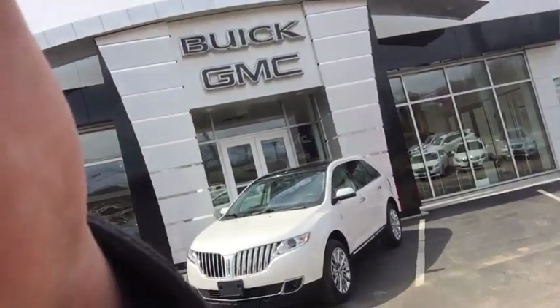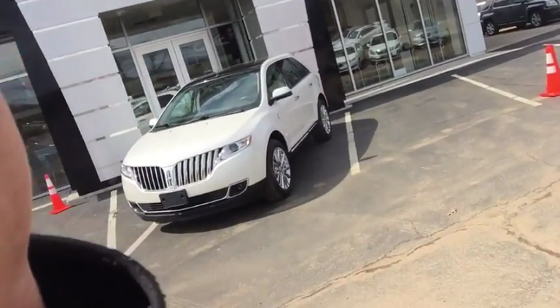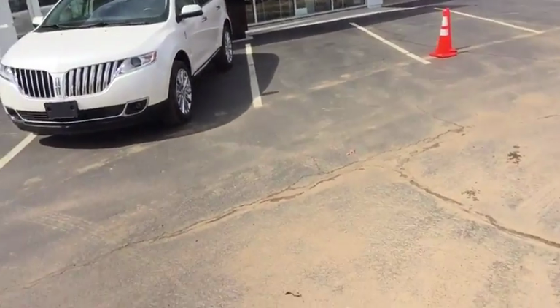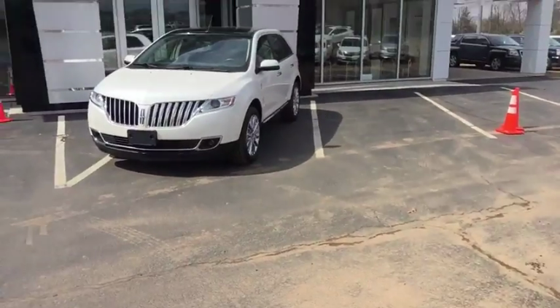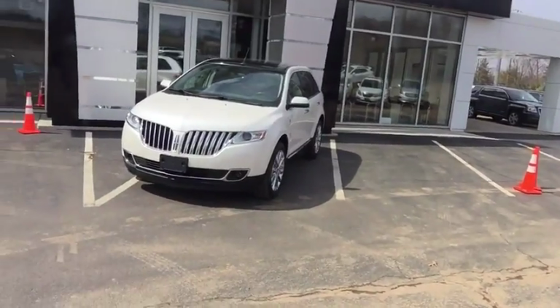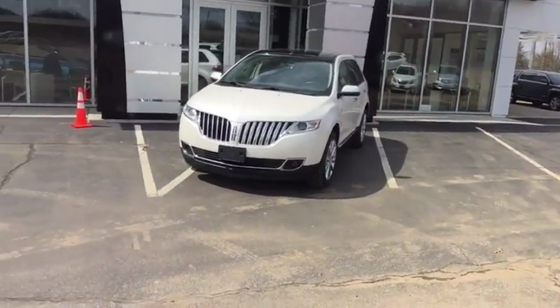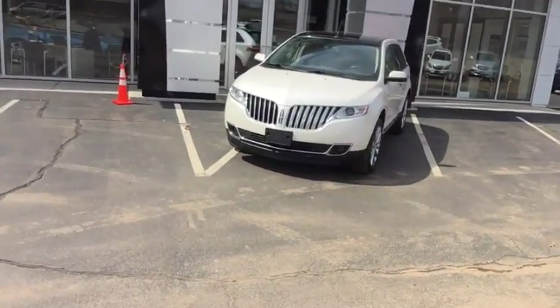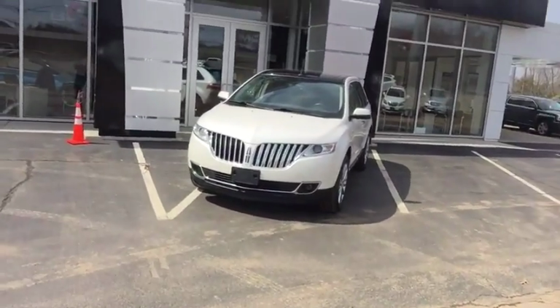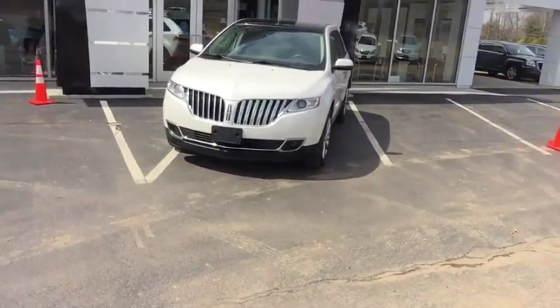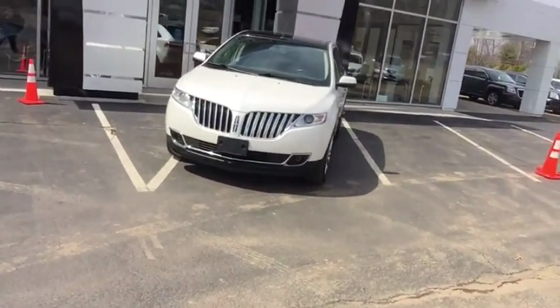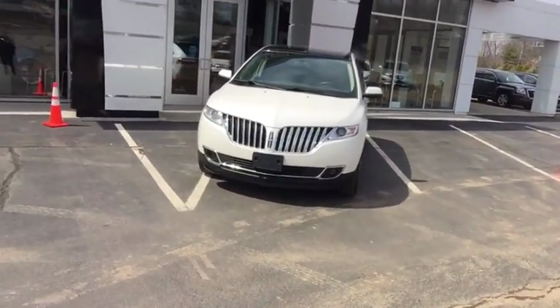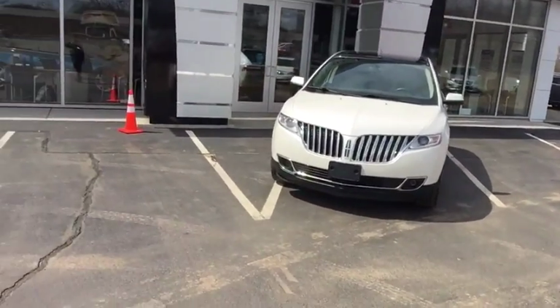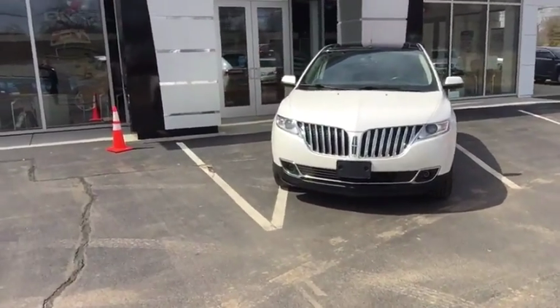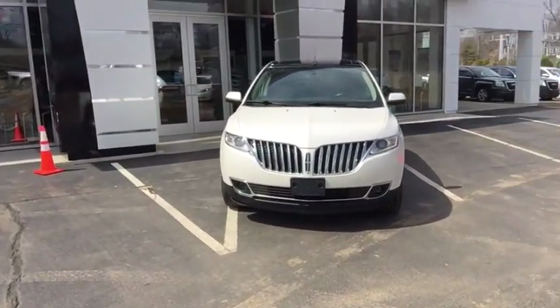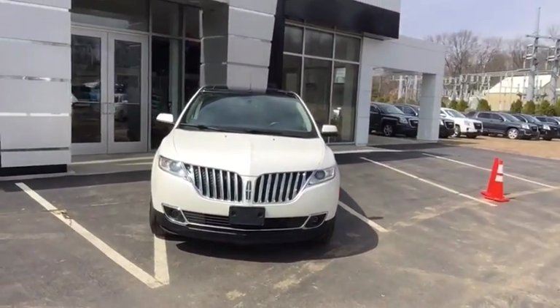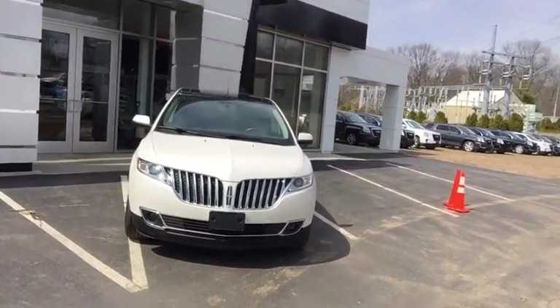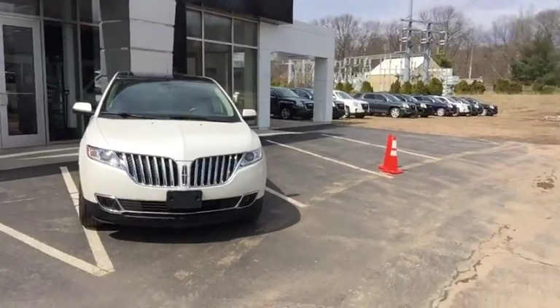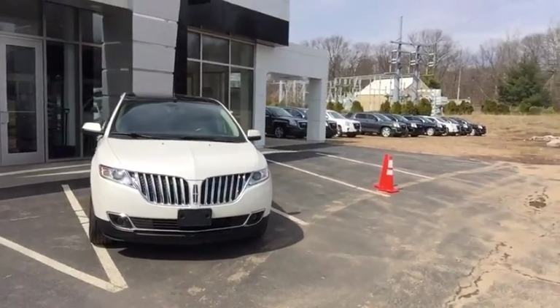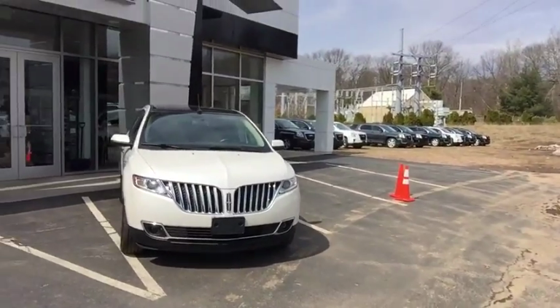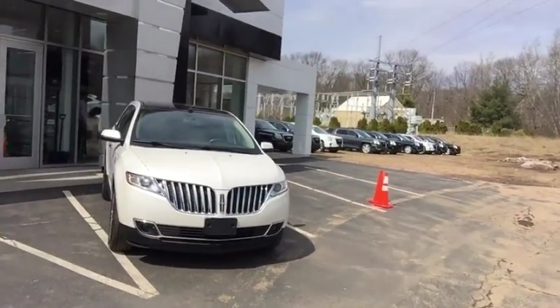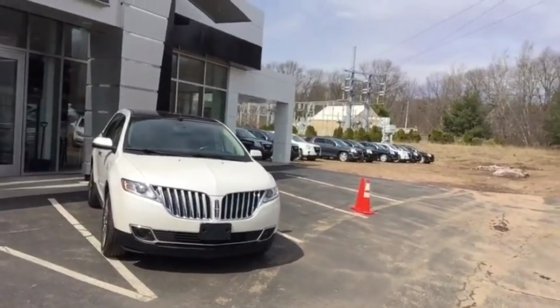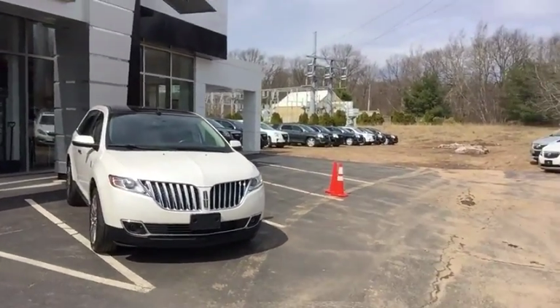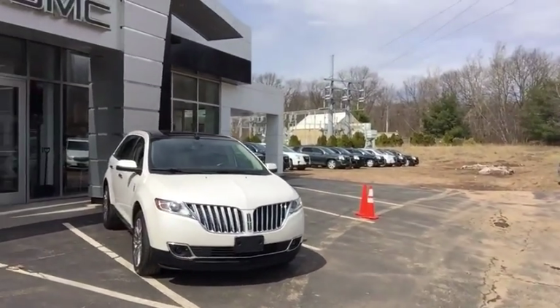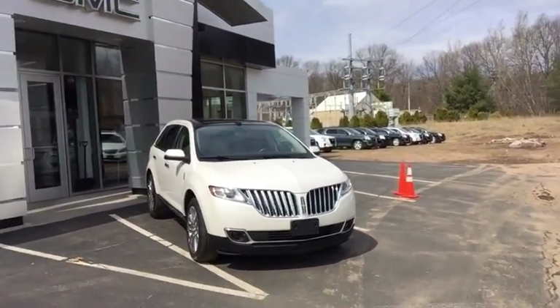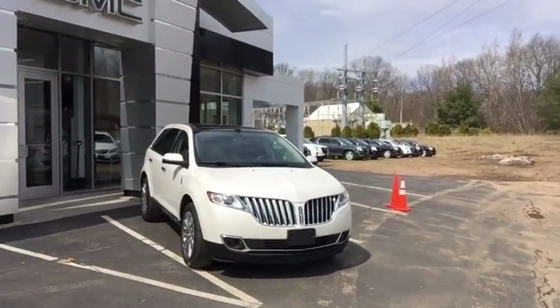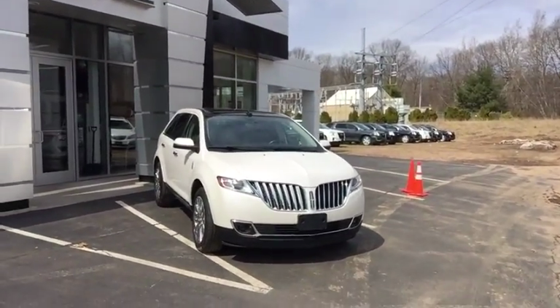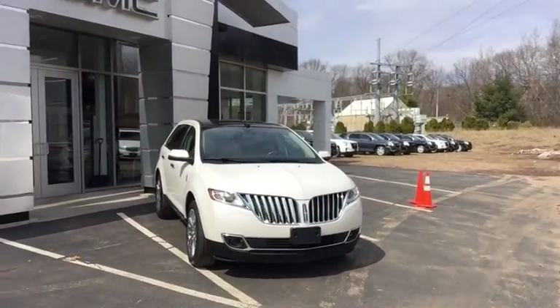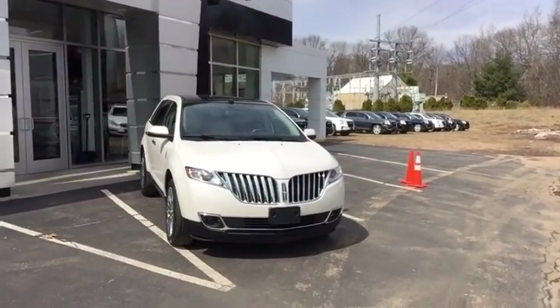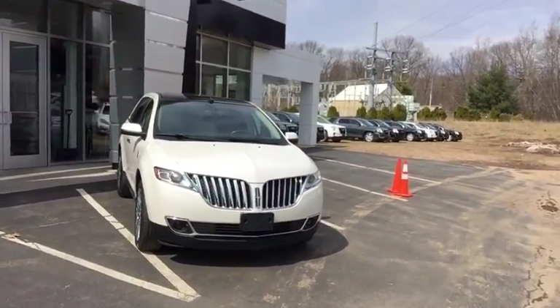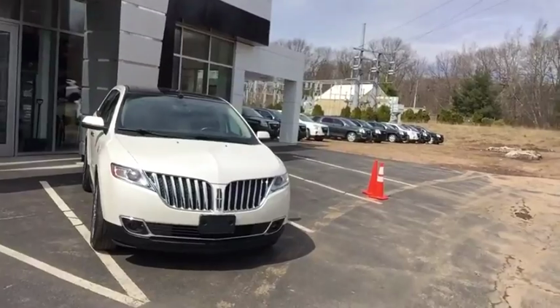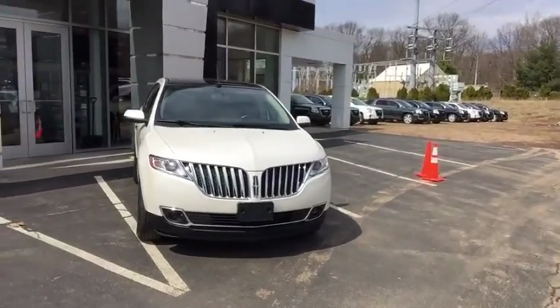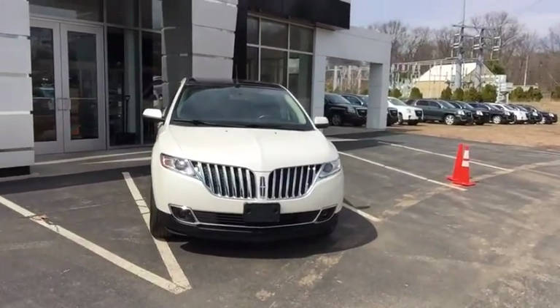Now on to your 2011 Lincoln MKX. This beautiful vehicle not only has low miles but it also gets great gas mileage with the 3.7 liter V6 and automatic transmission.